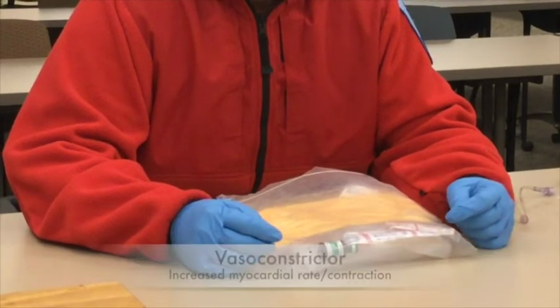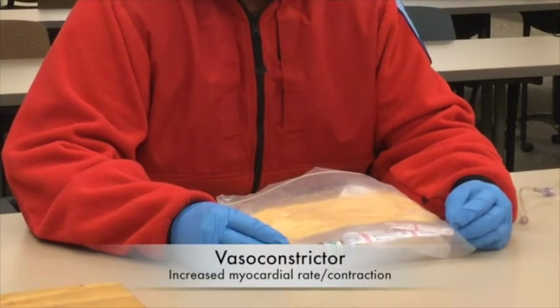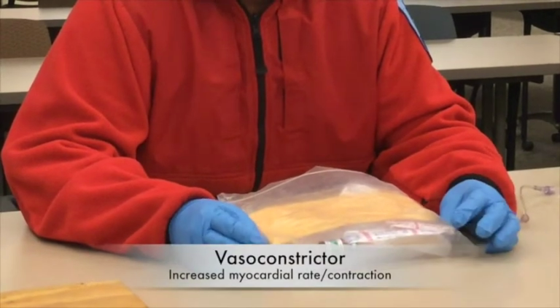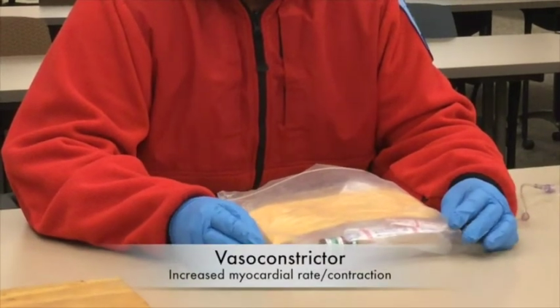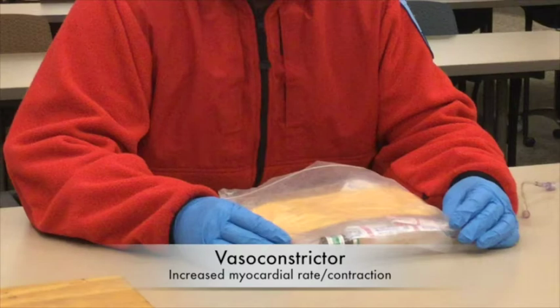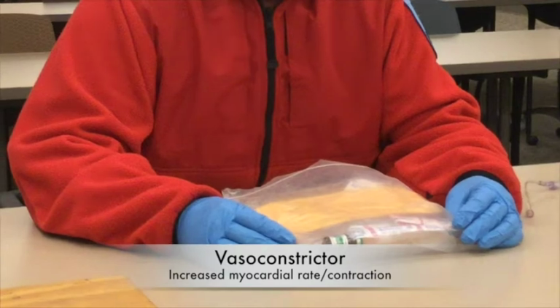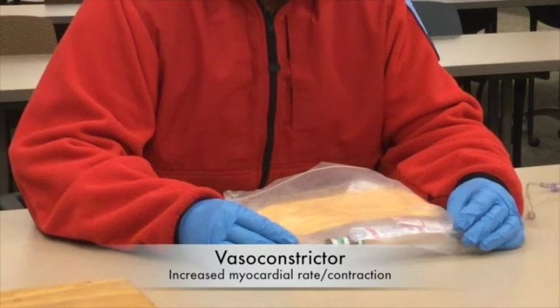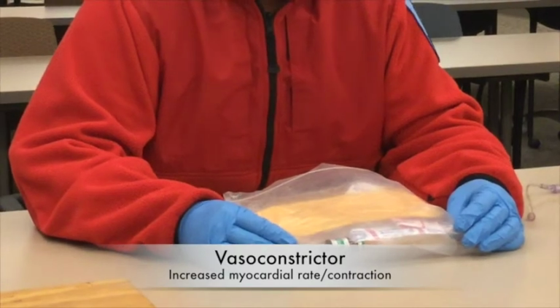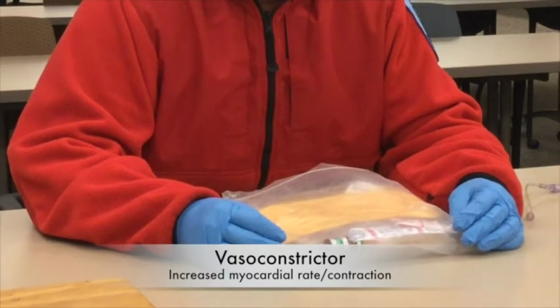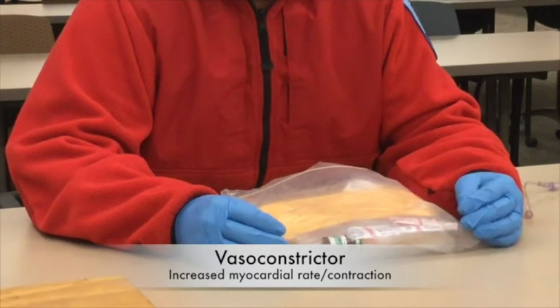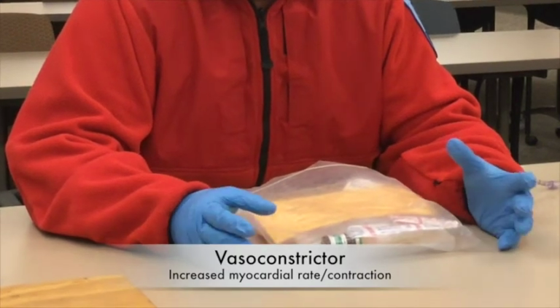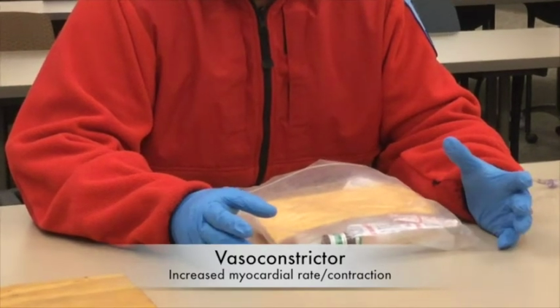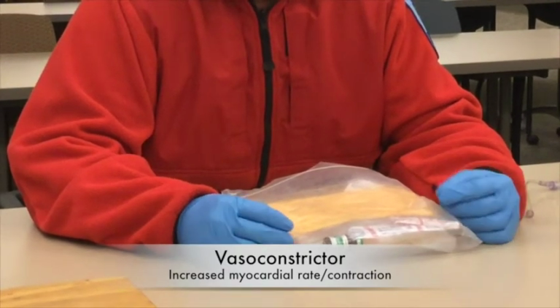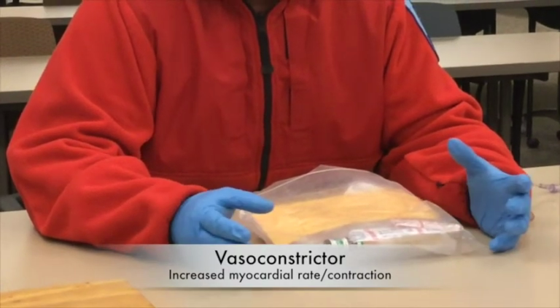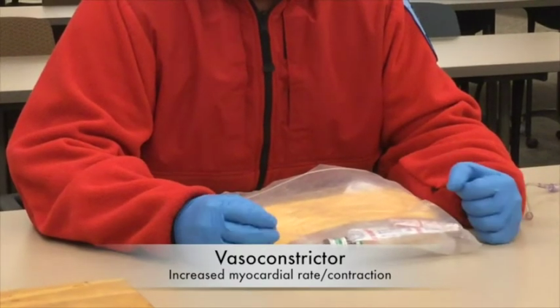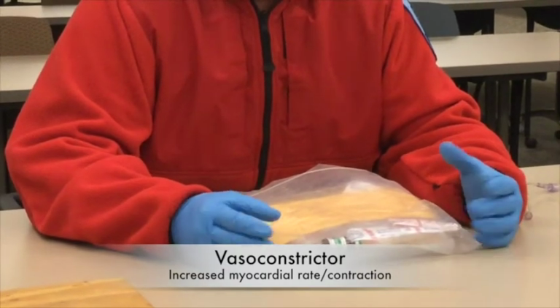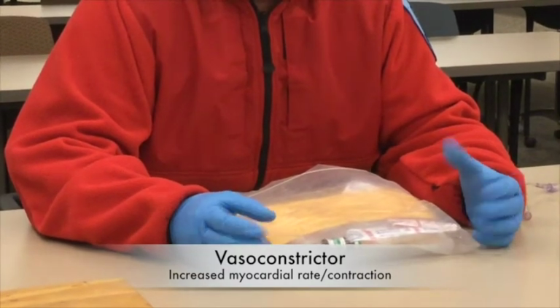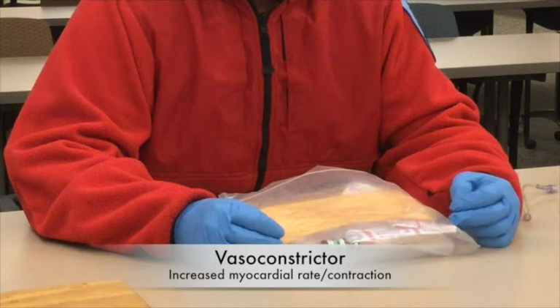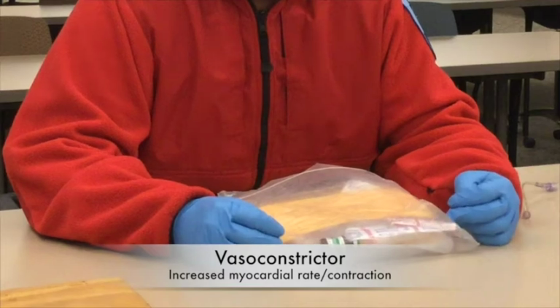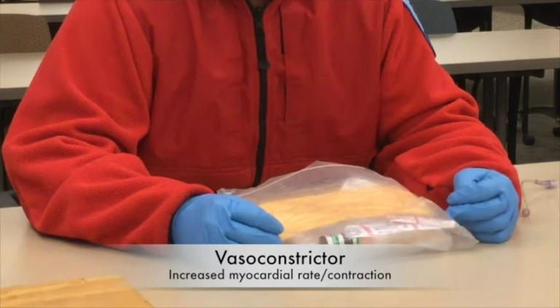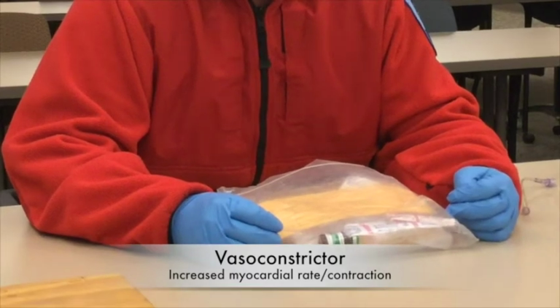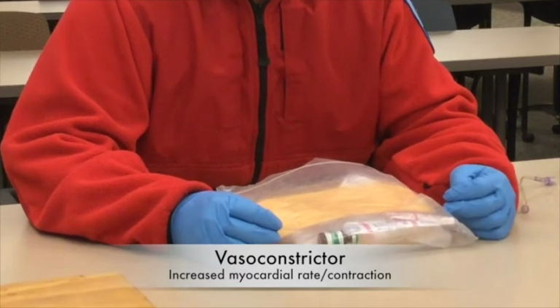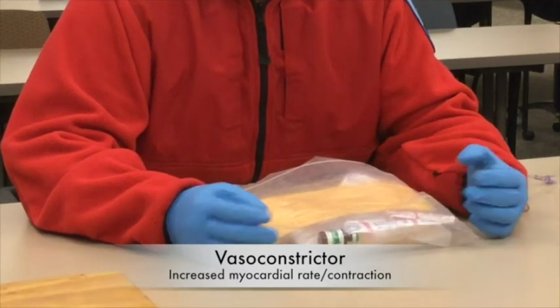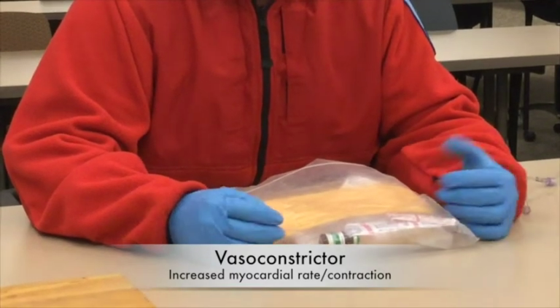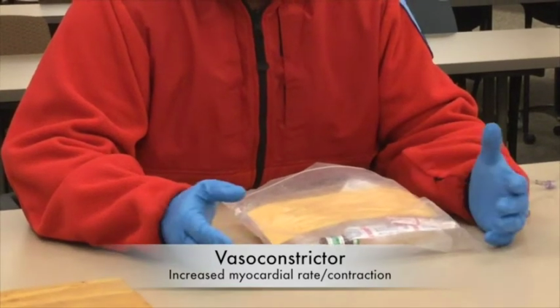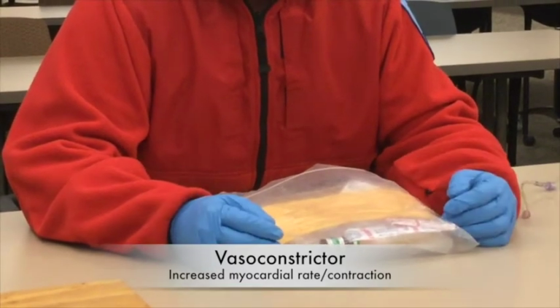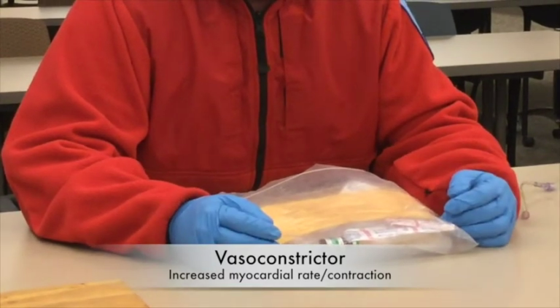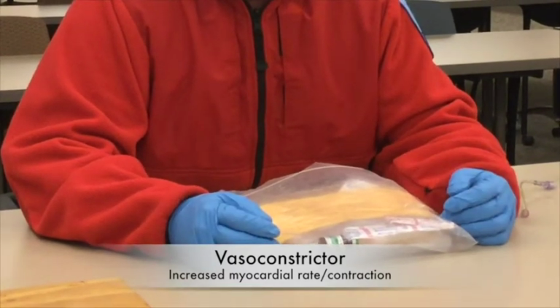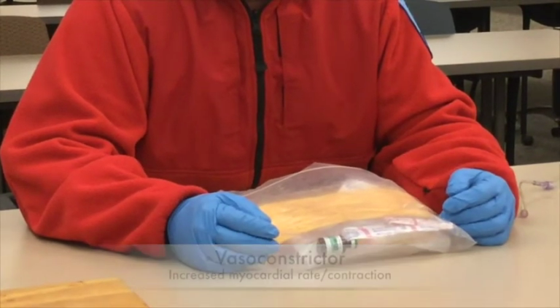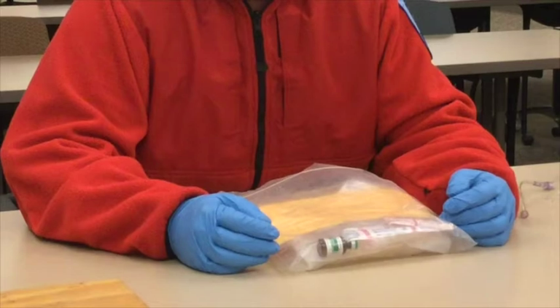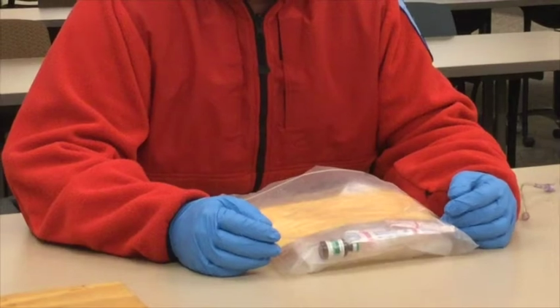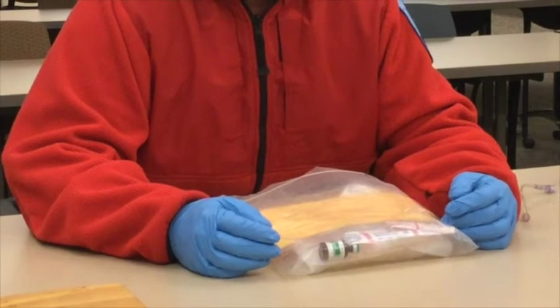So how does LevoFed work? It has alpha-1 properties, which means it vasoconstricts — it's a vasopressor to bring up the blood pressure. It also has beta-1 properties. Beta-1, one-heart, increases inotropic and chronotropic effects.